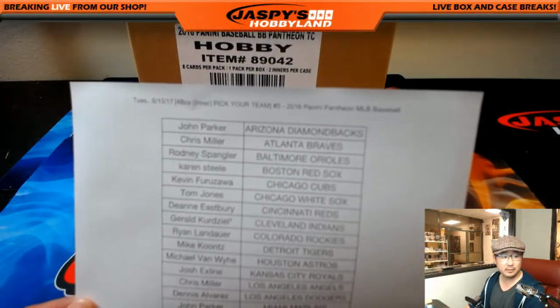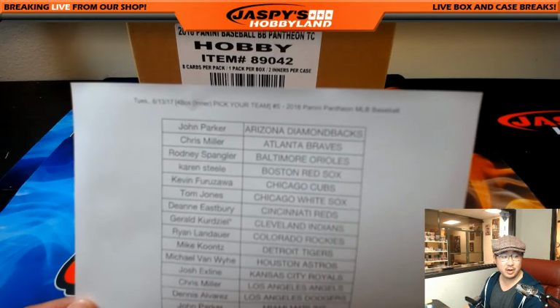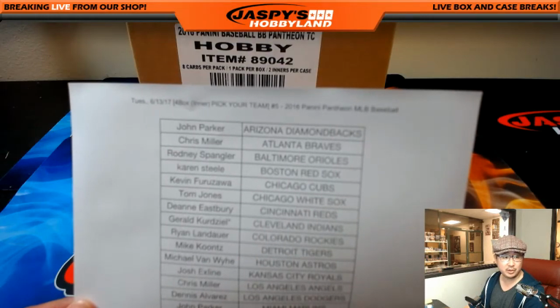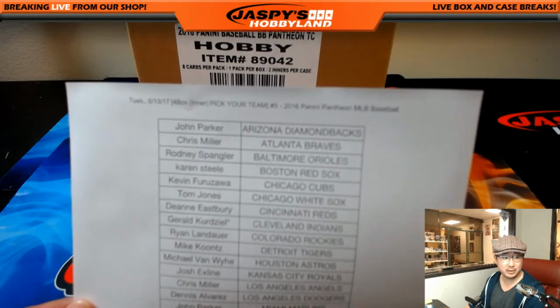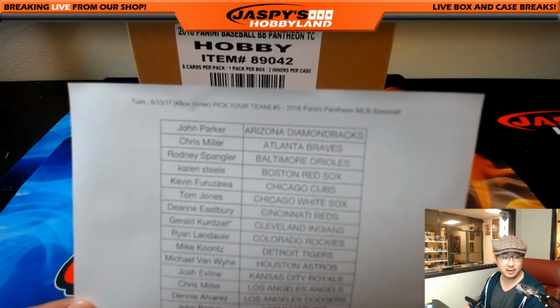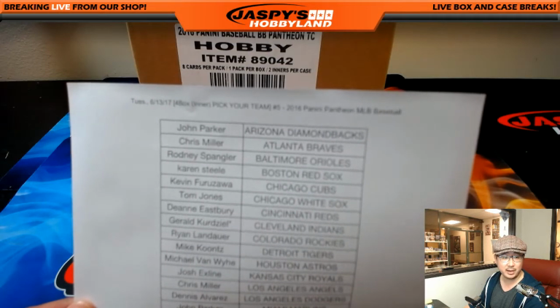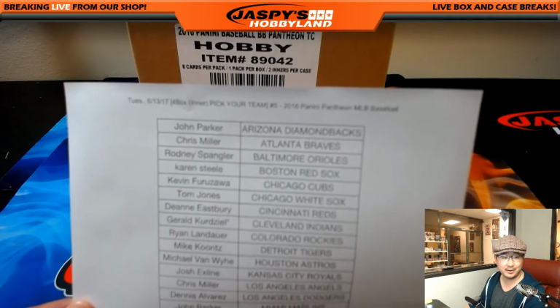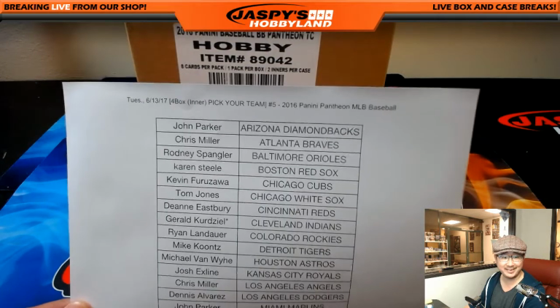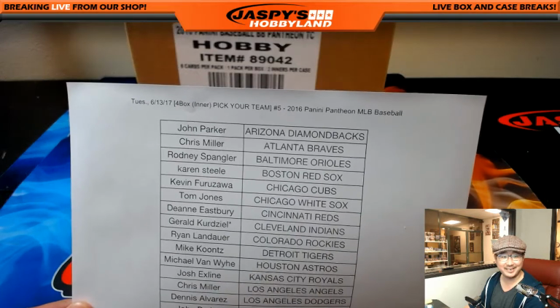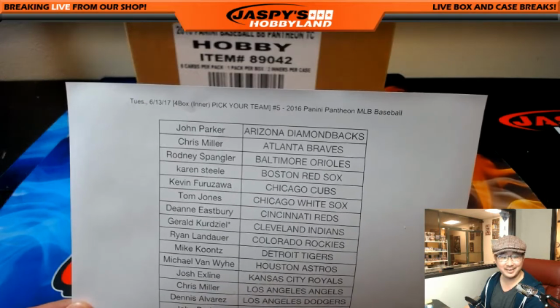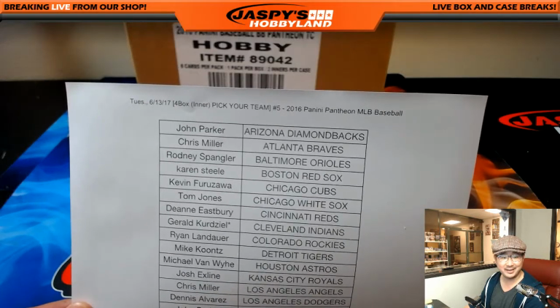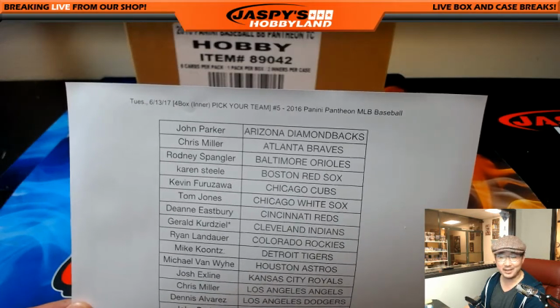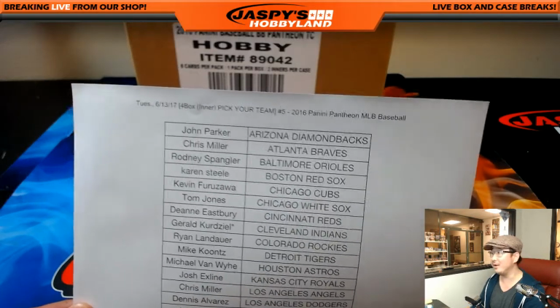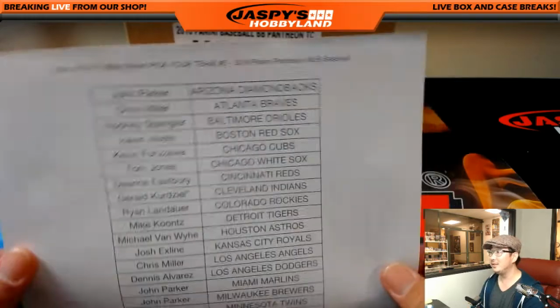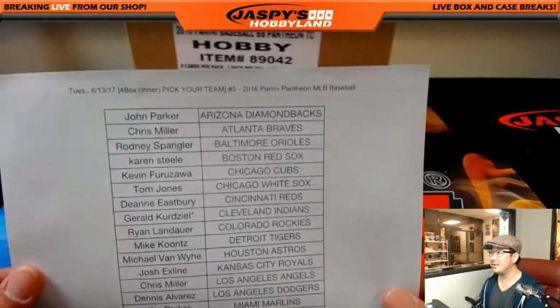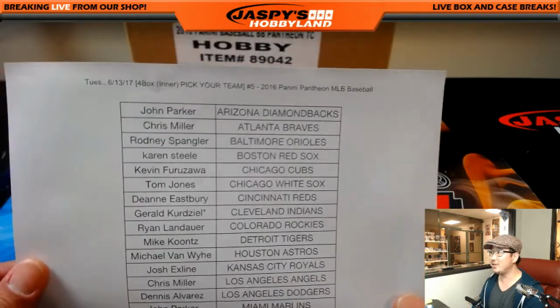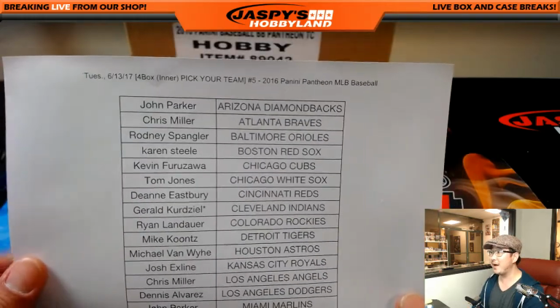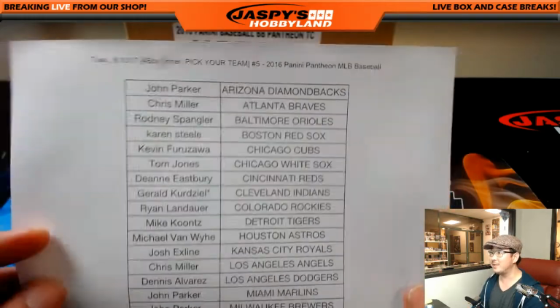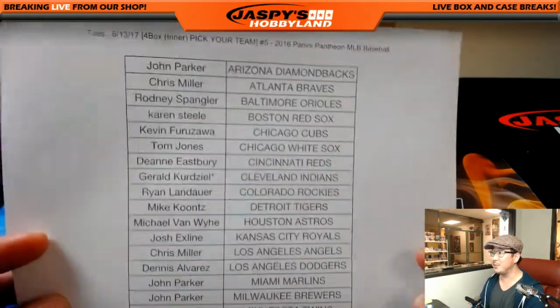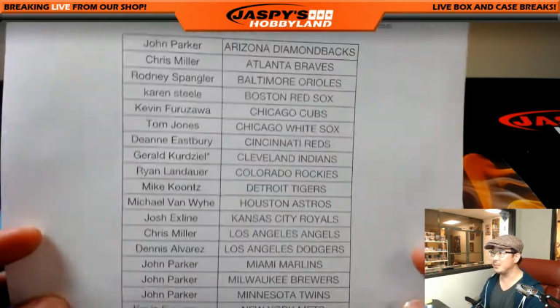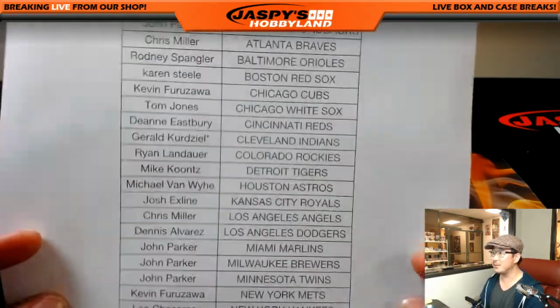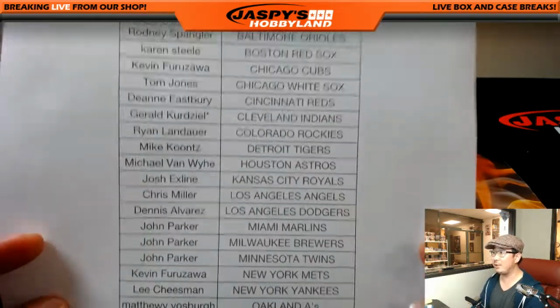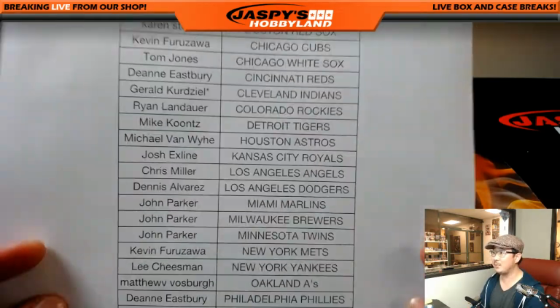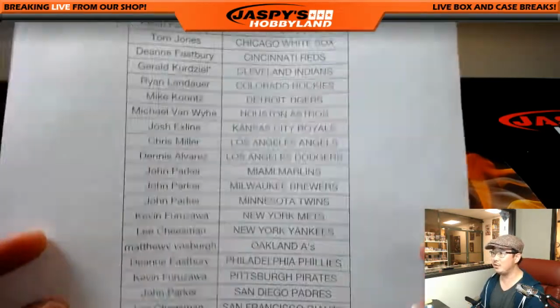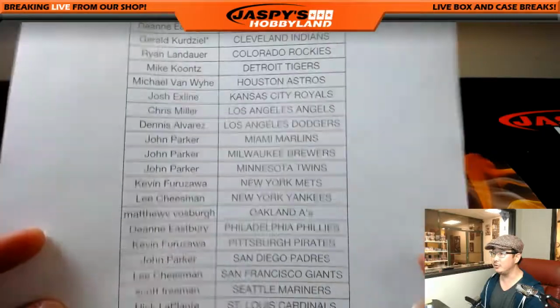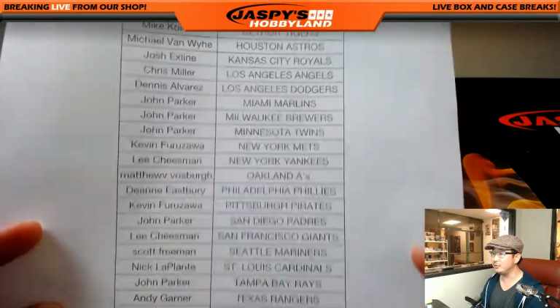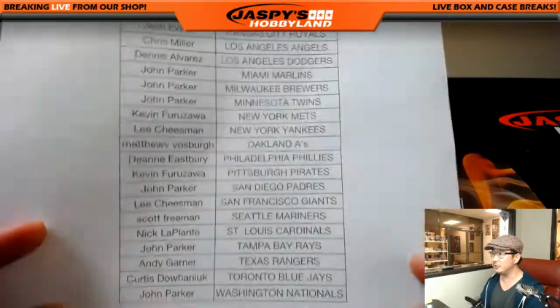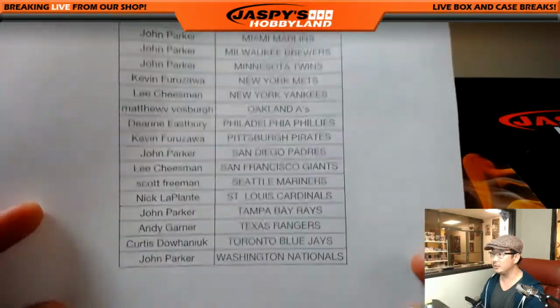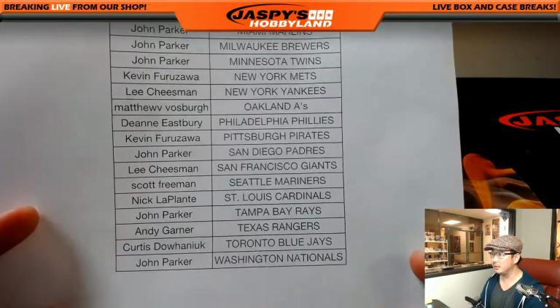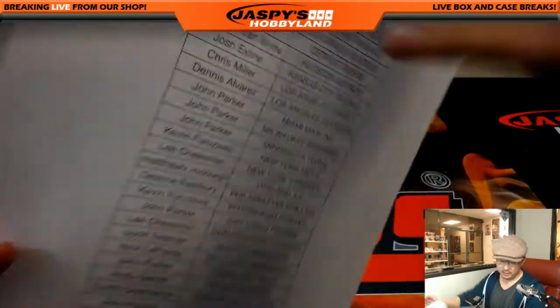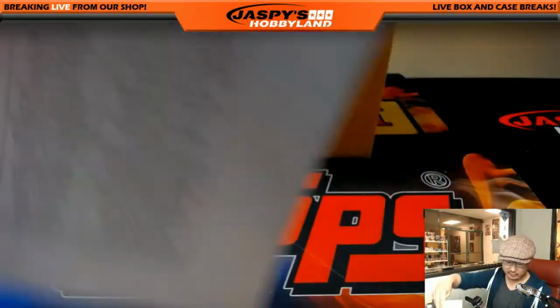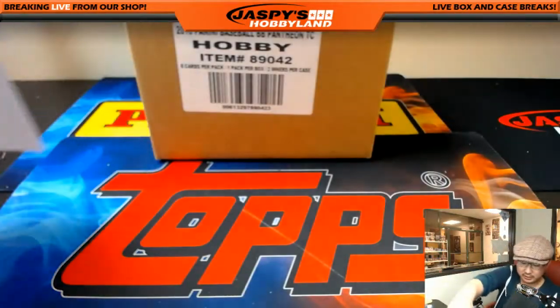Do not adjust your monitors — this is on my end right here. Pick your team number five. Gerald with that last spot mojo. Good luck.